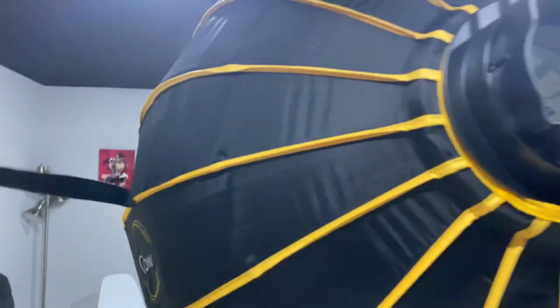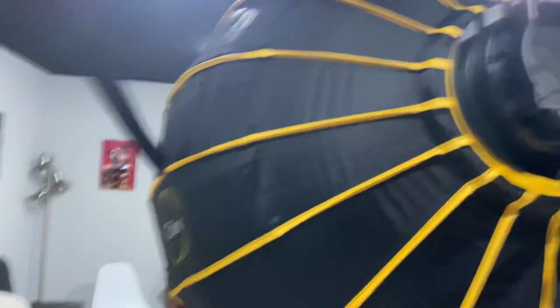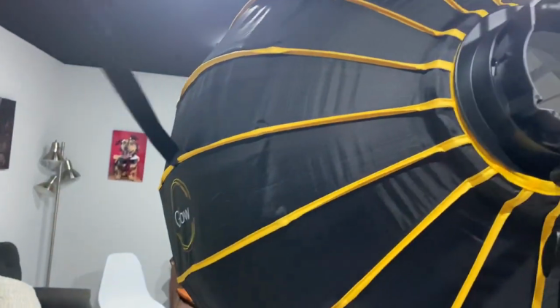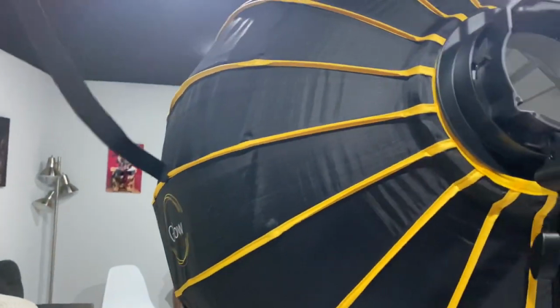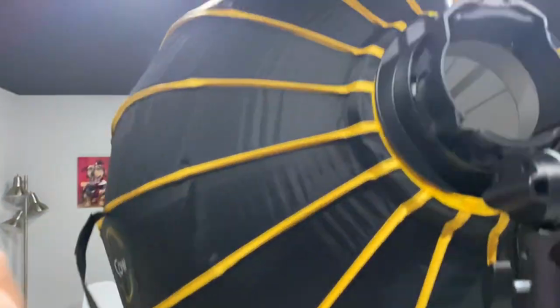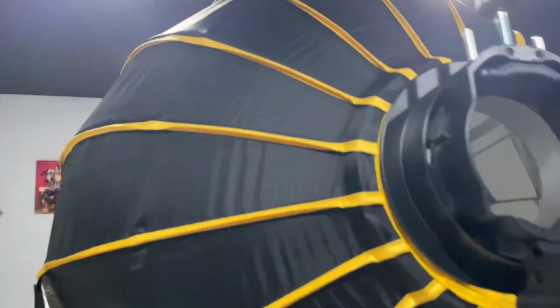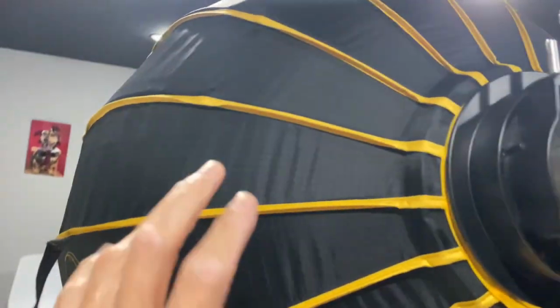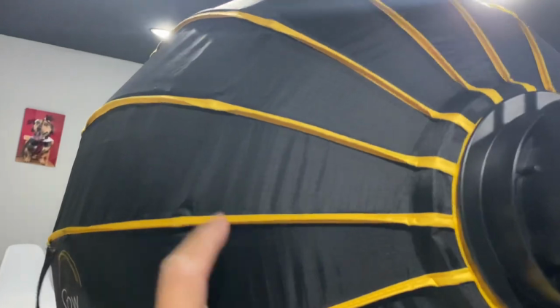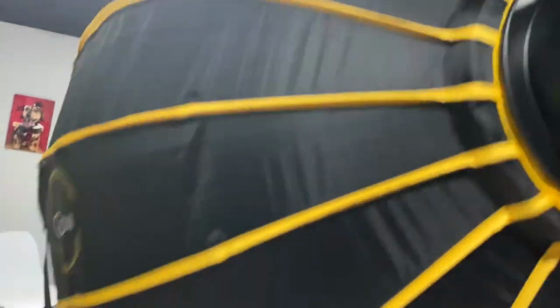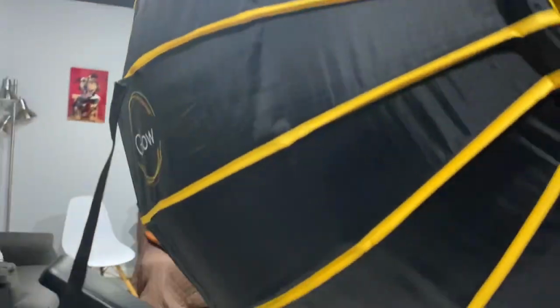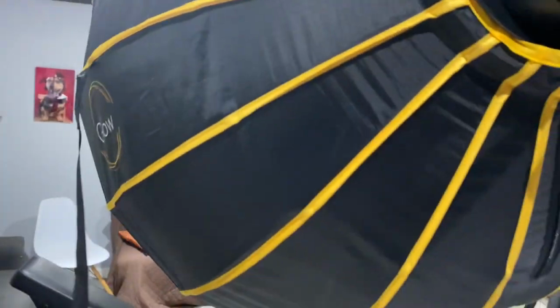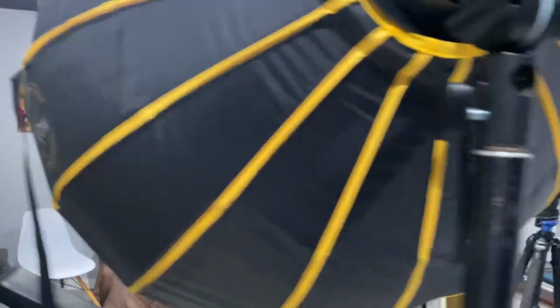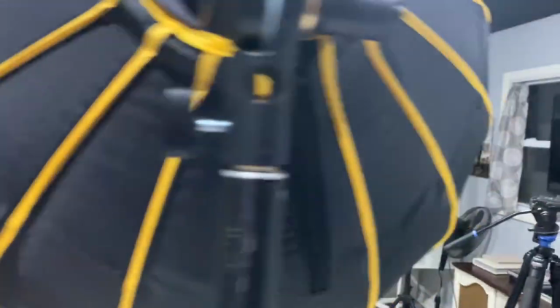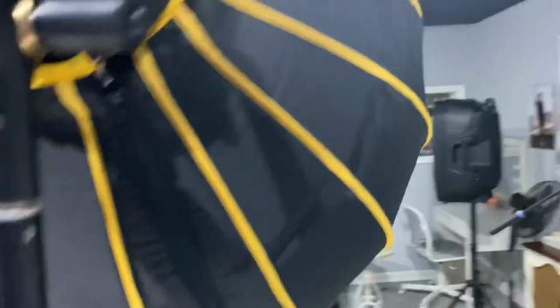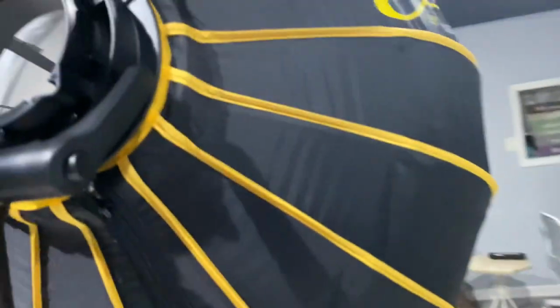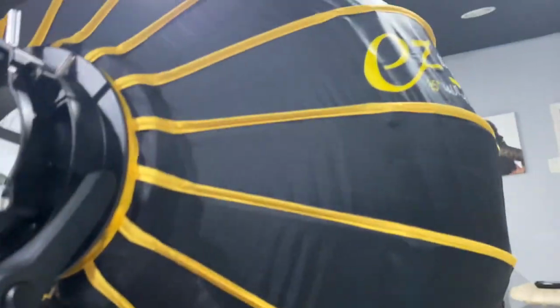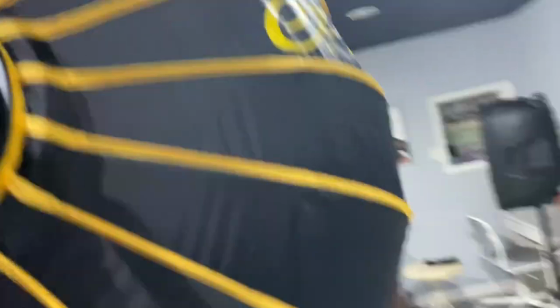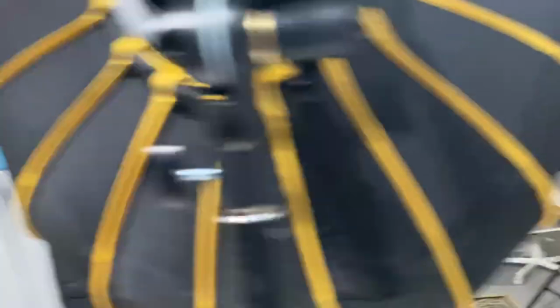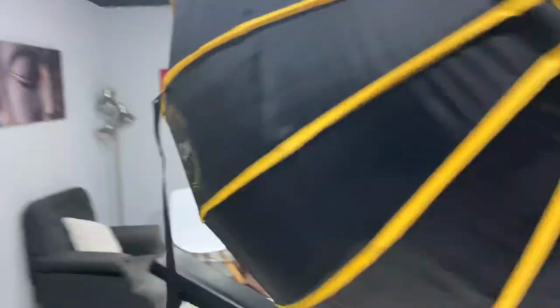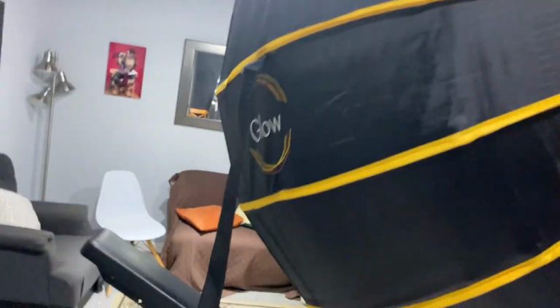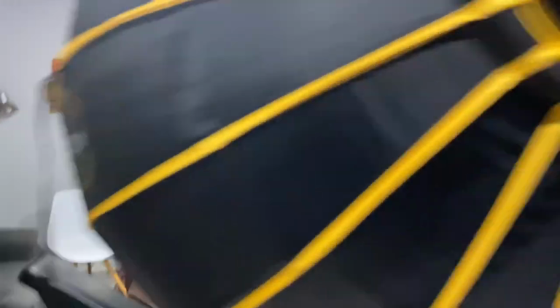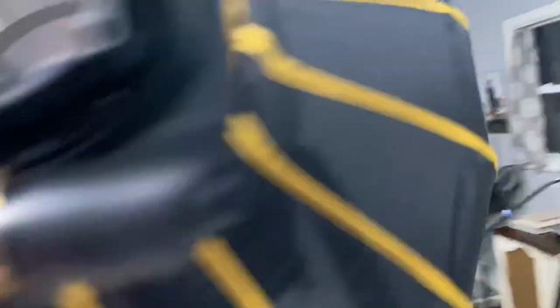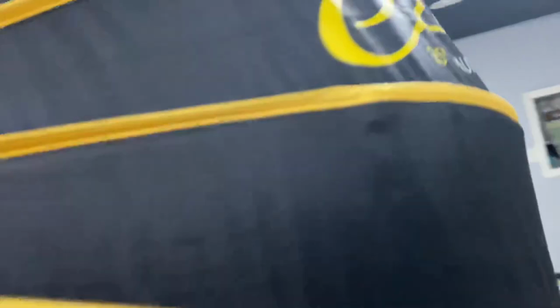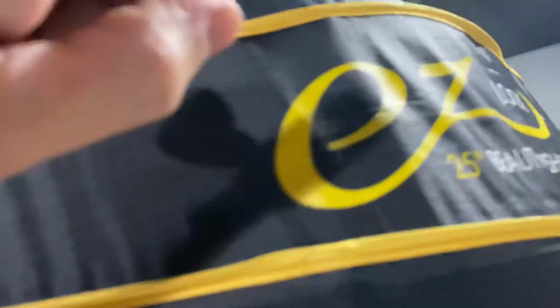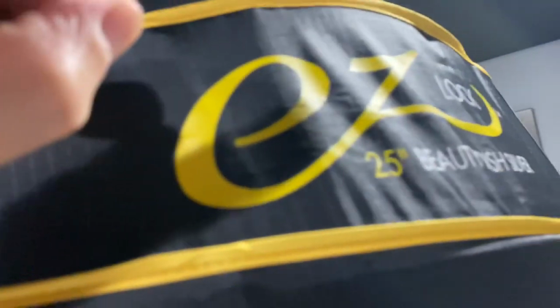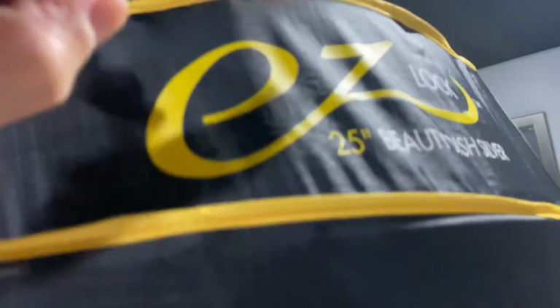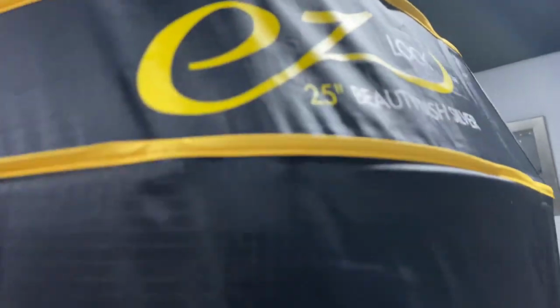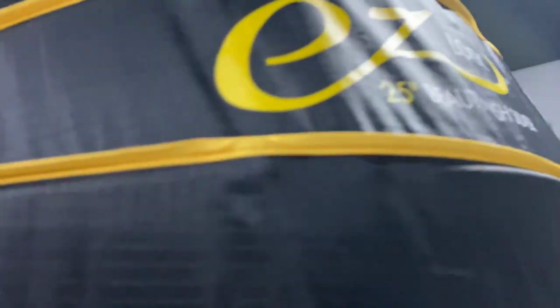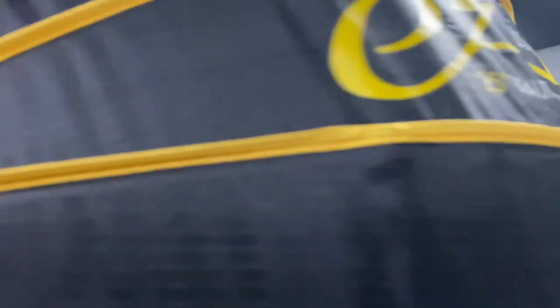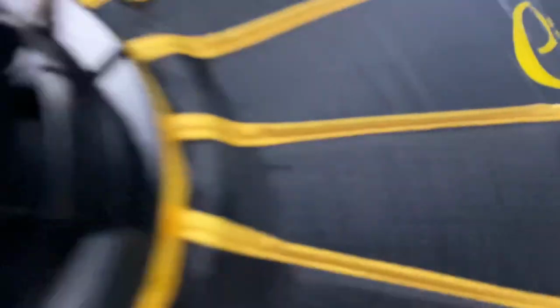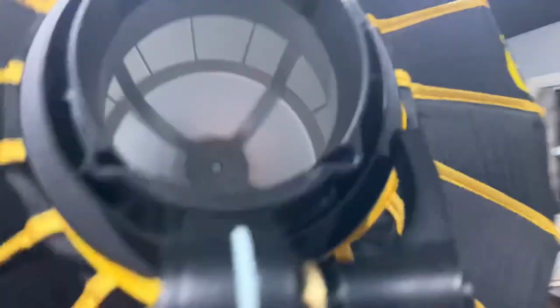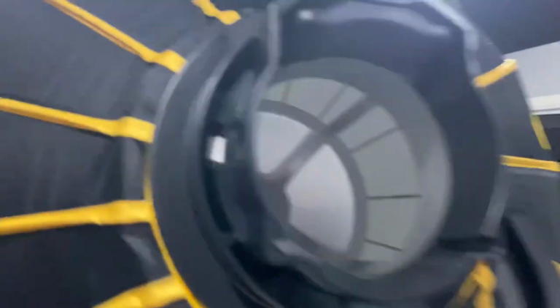Now I'm not gonna lie — I wish it wasn't in this kind of bumblebee color. It drives me nuts. I mean, really? Do we need to put that? We know you're from Glow, man.